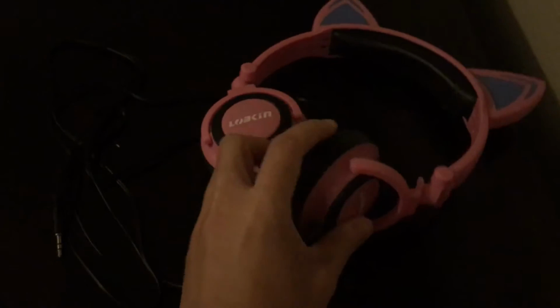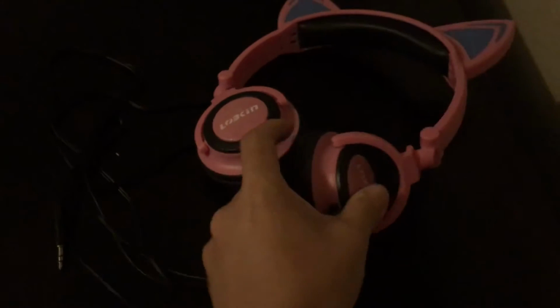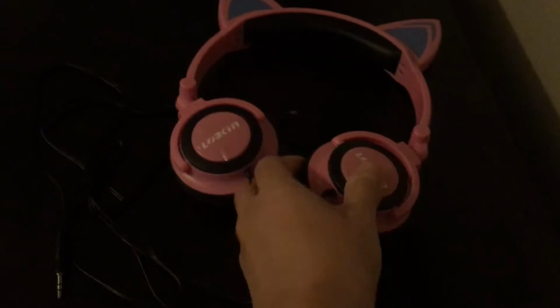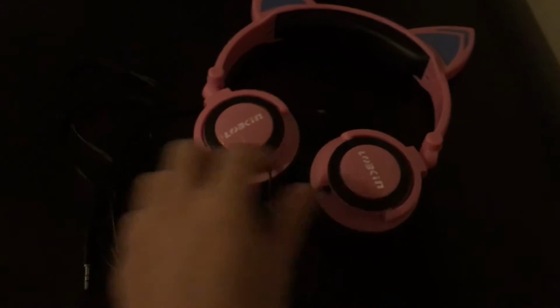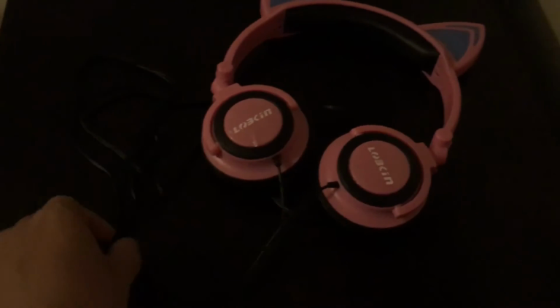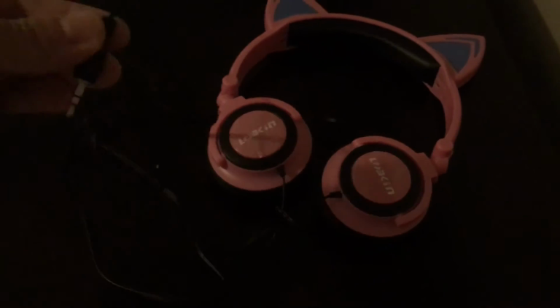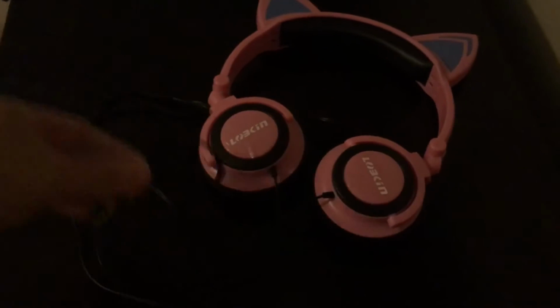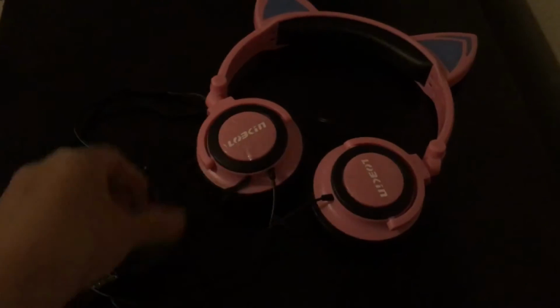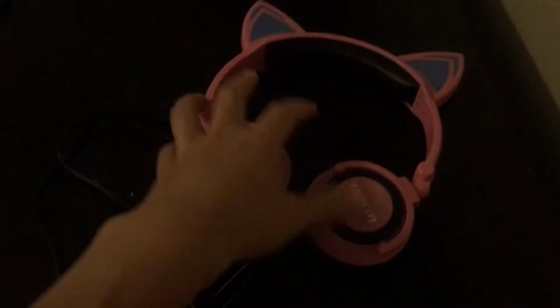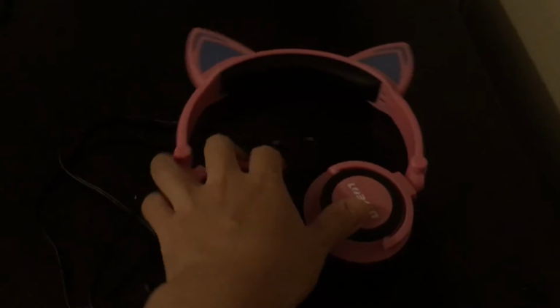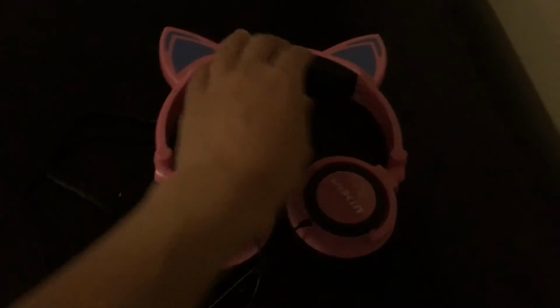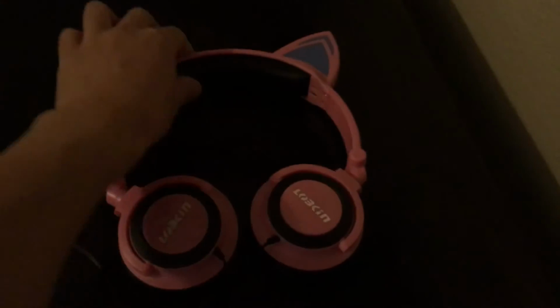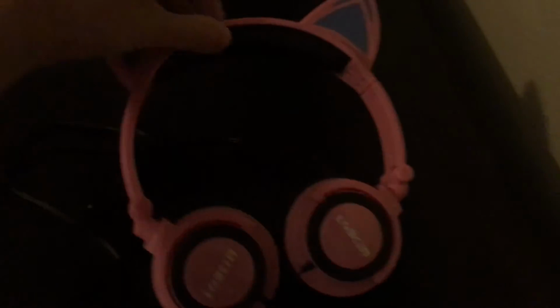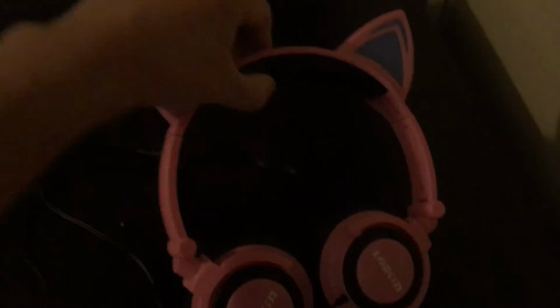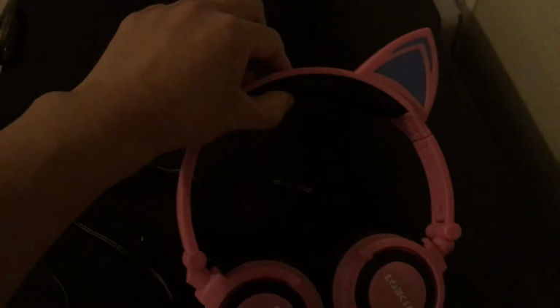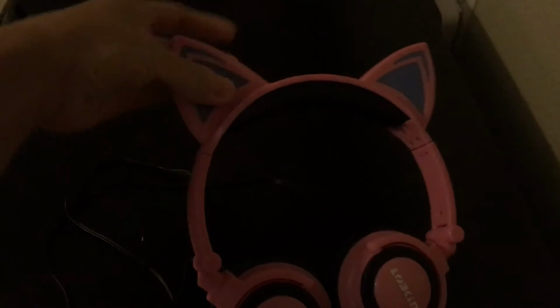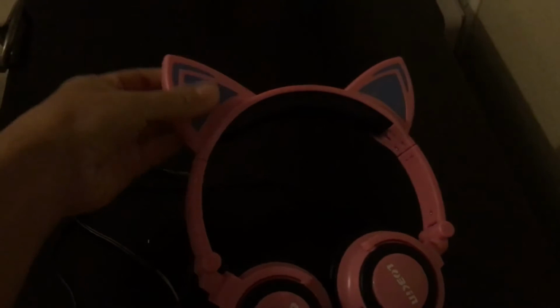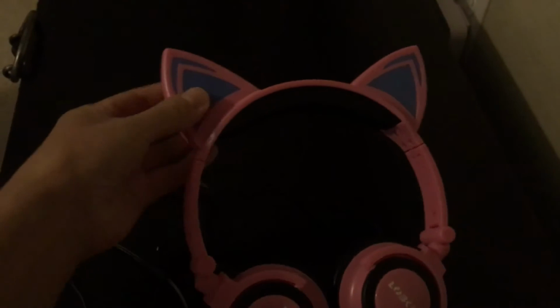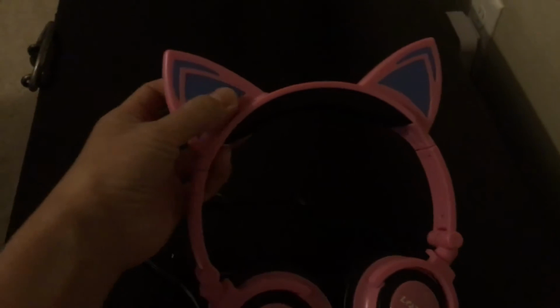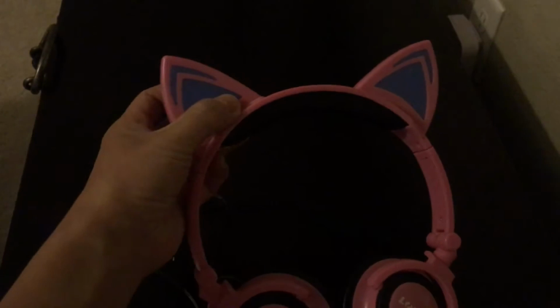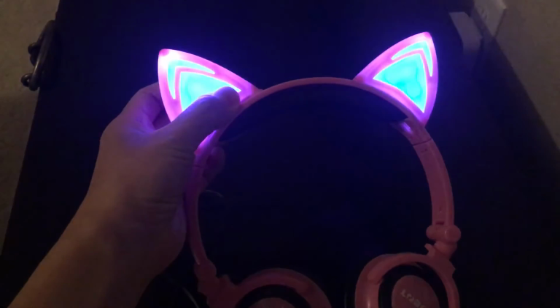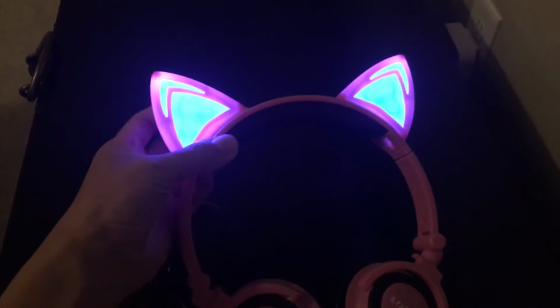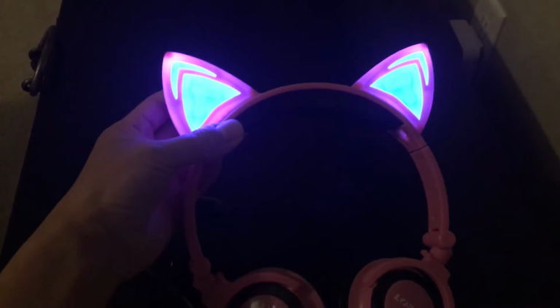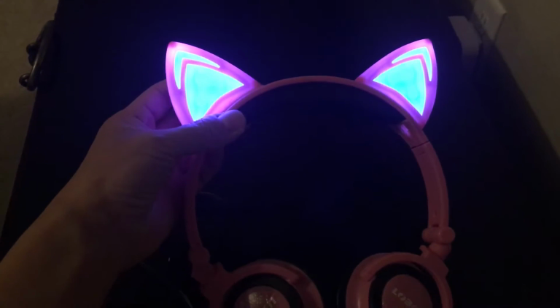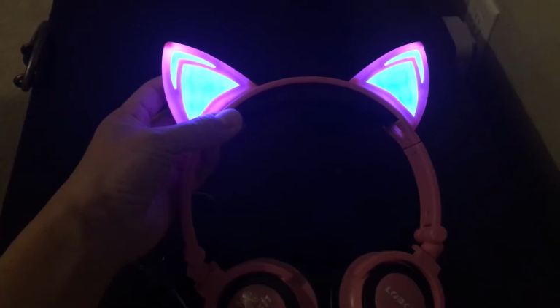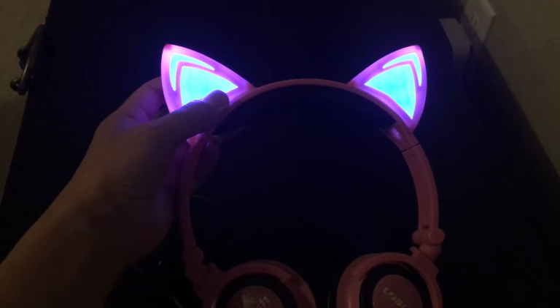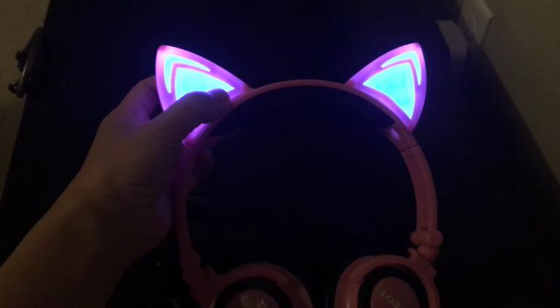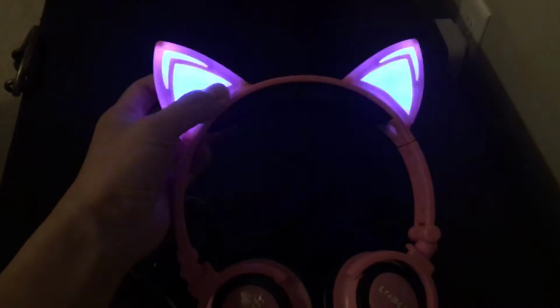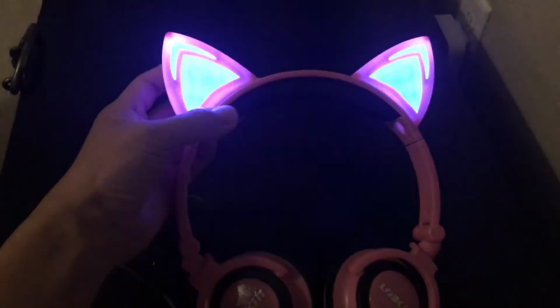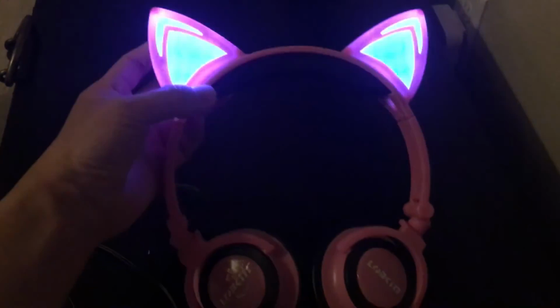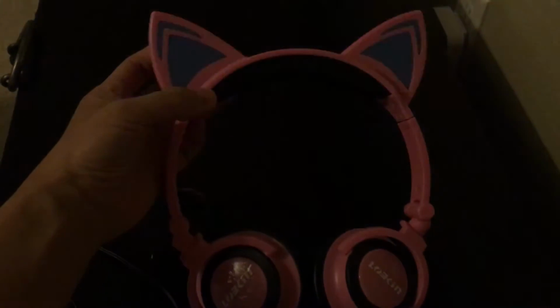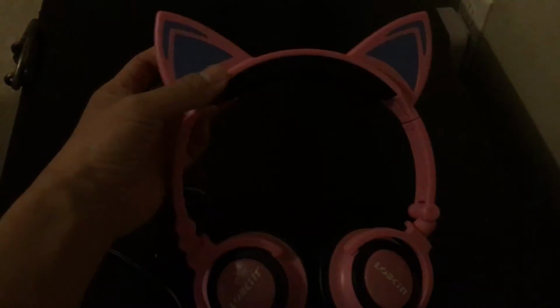It's pretty cushioned, and it has a plug-in for speakers, also cushioned up here too. The cat ears do have a button you can press that can shine and blink. It's really cute on.